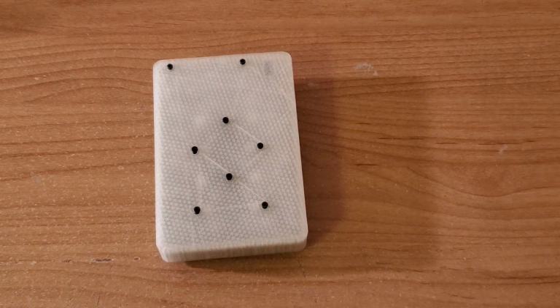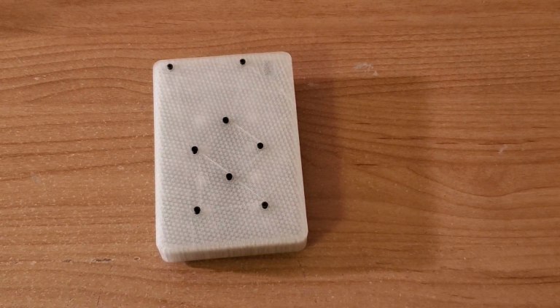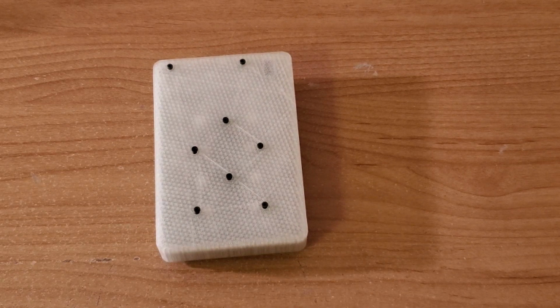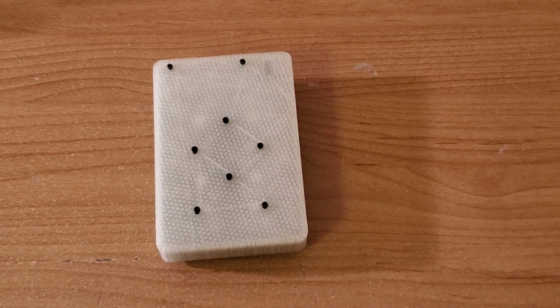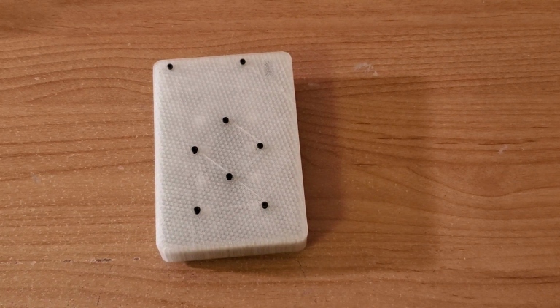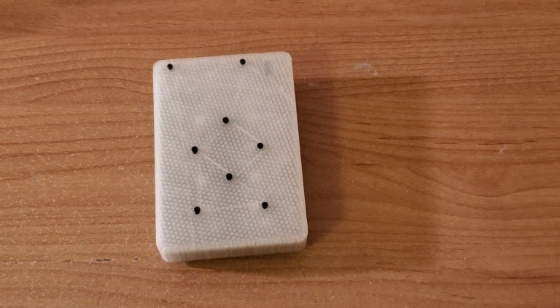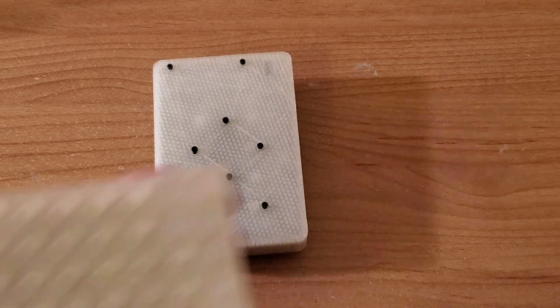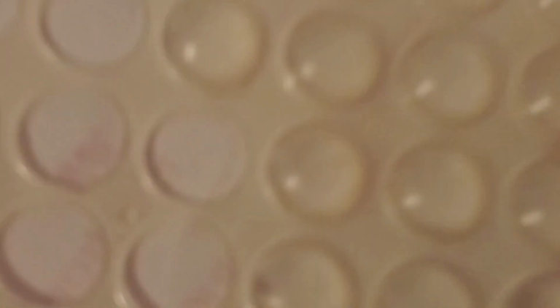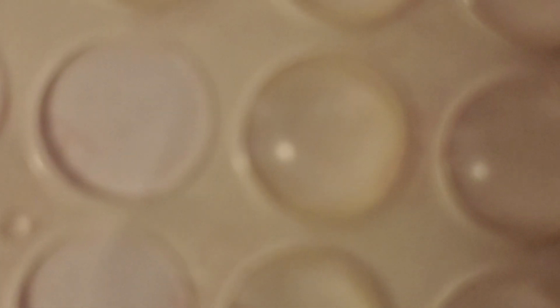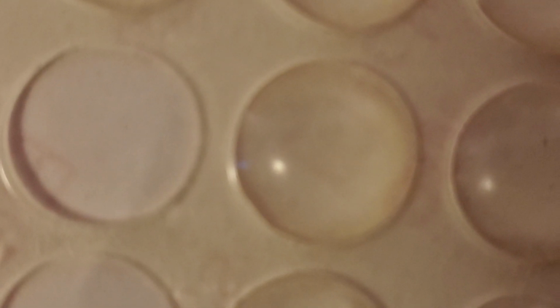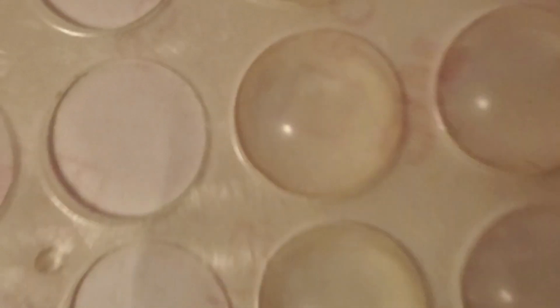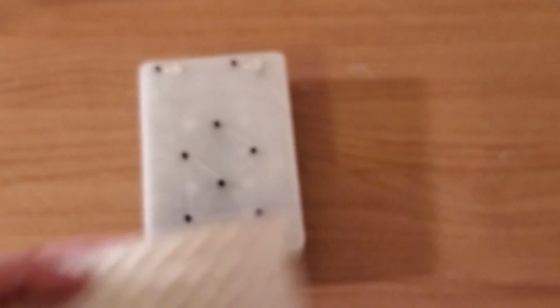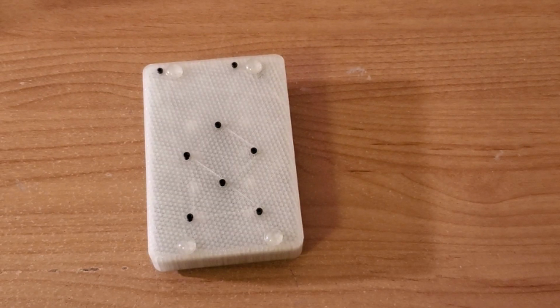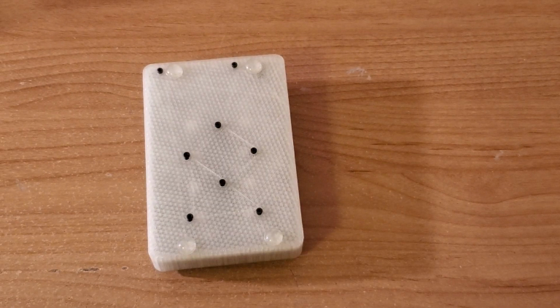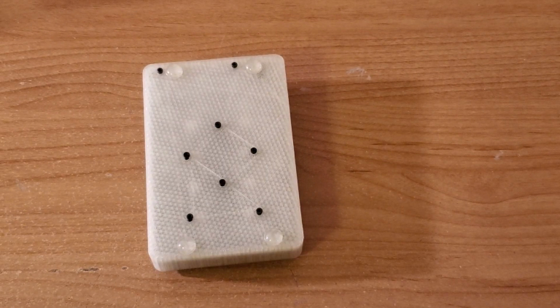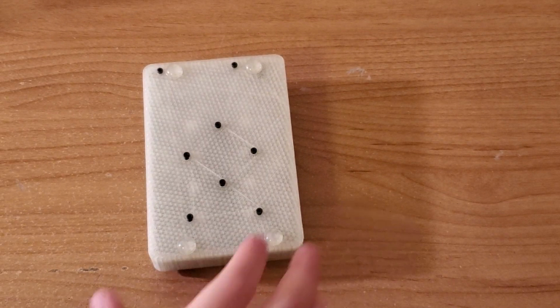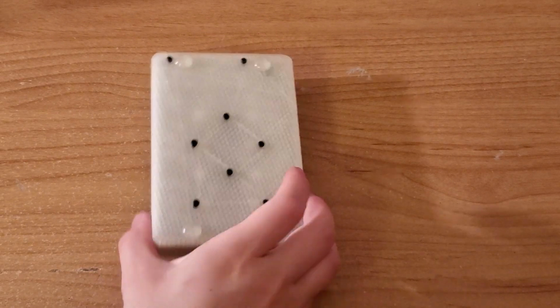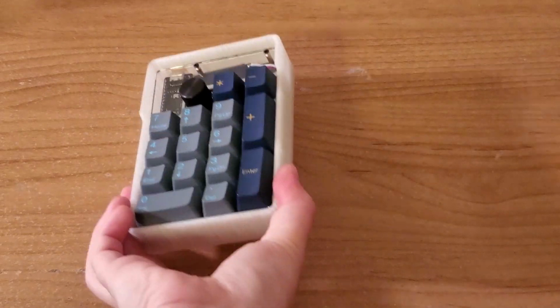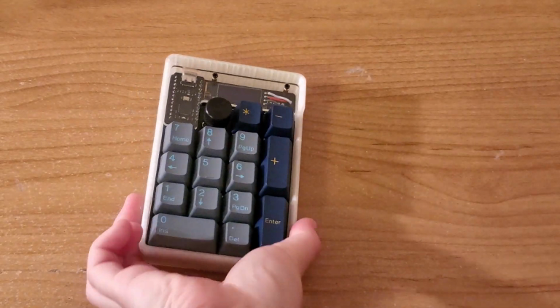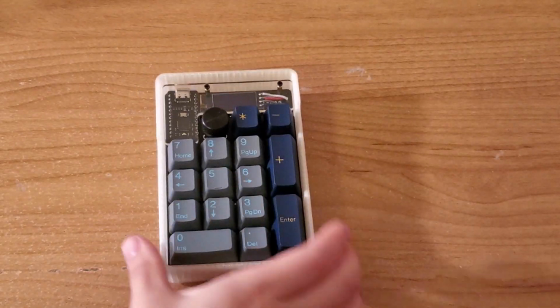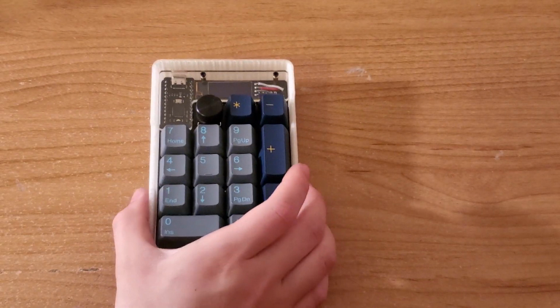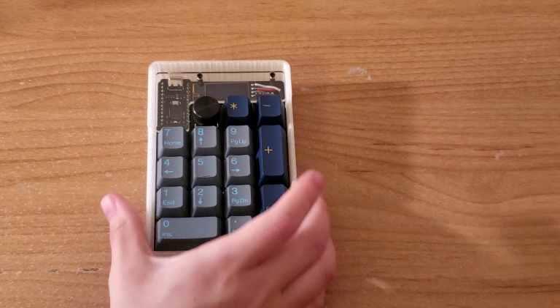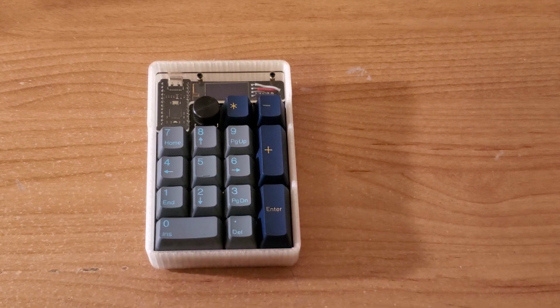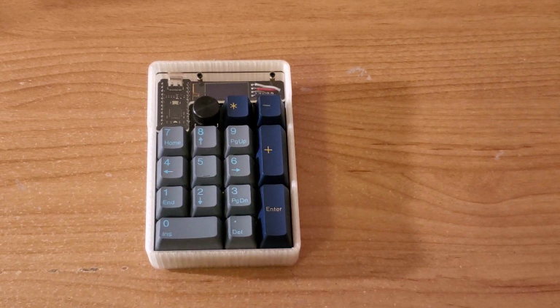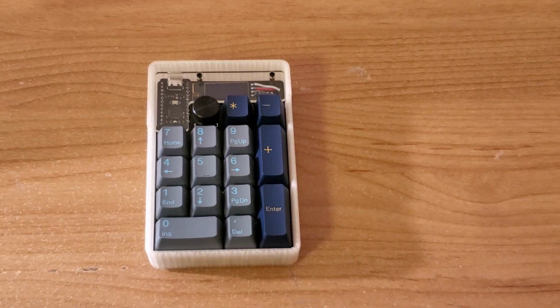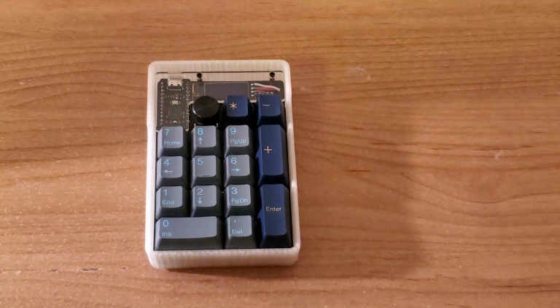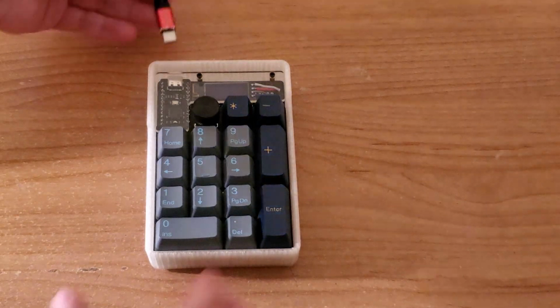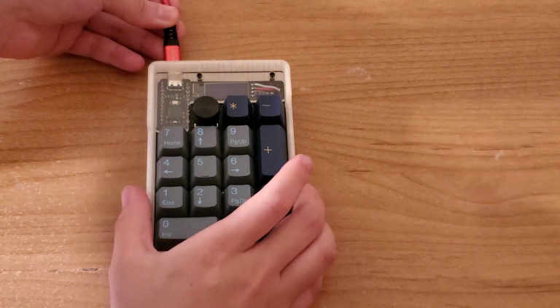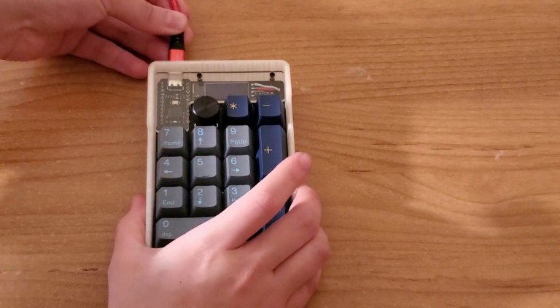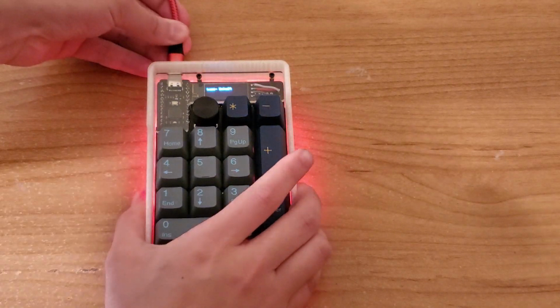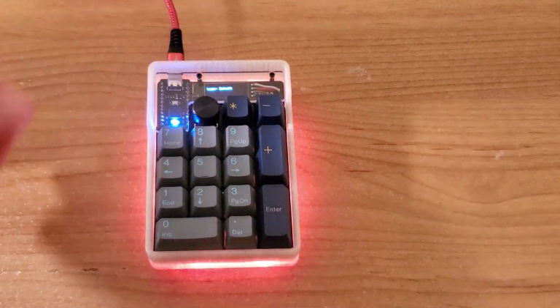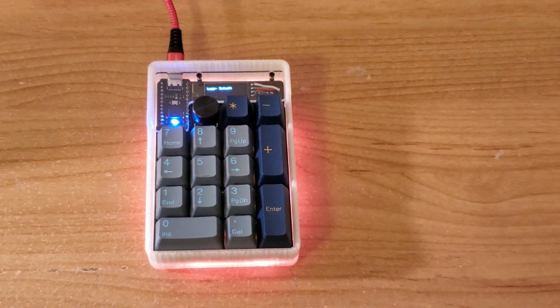Finally, some rubber bump-ons are added to prevent slipping. And here it is, the finished product, the TidBit Numpad.